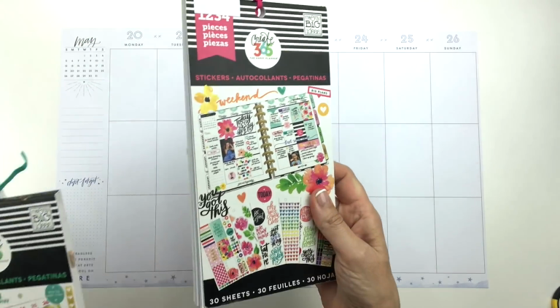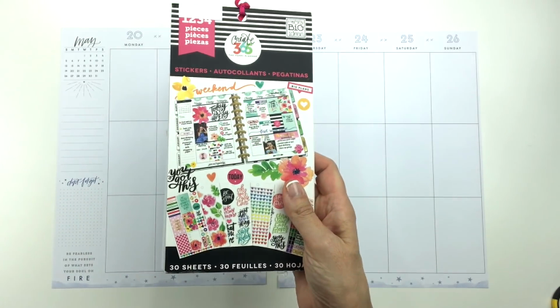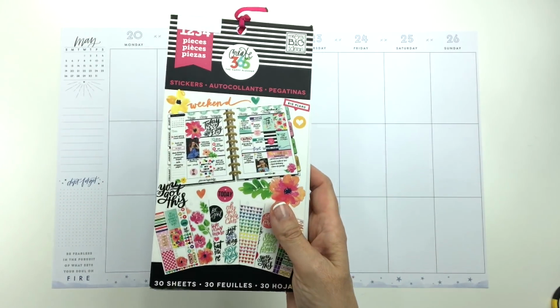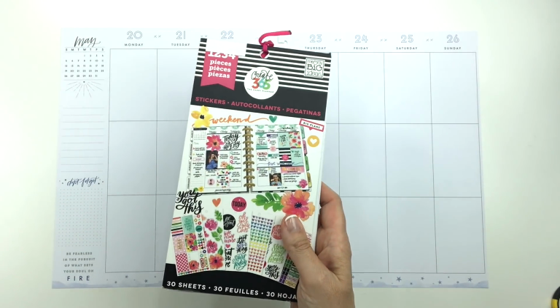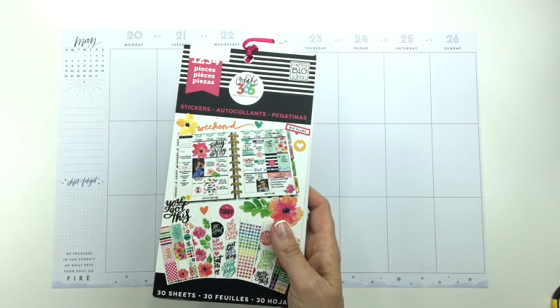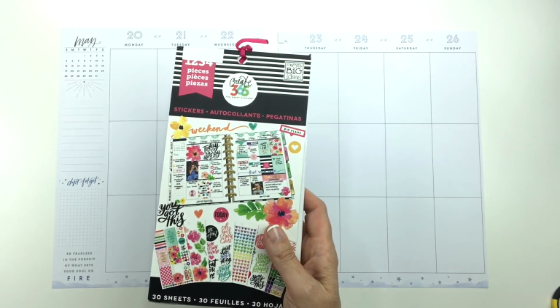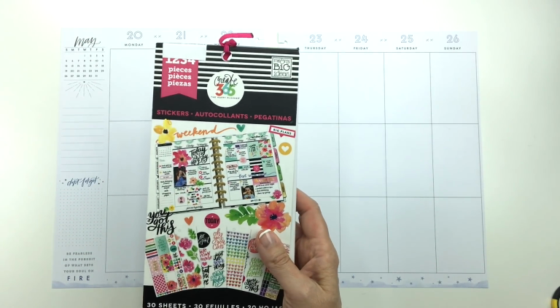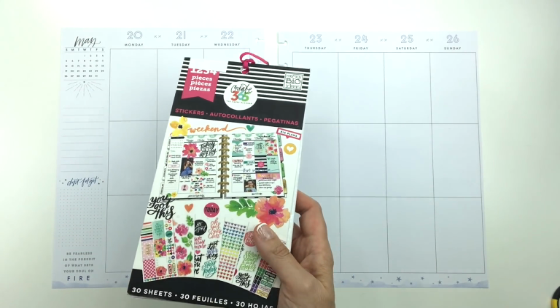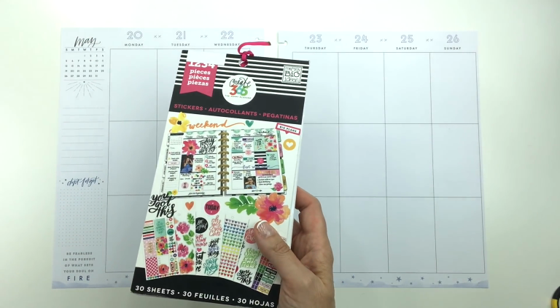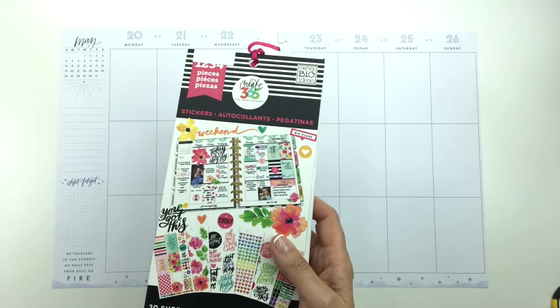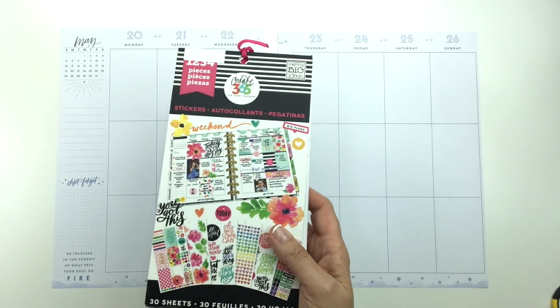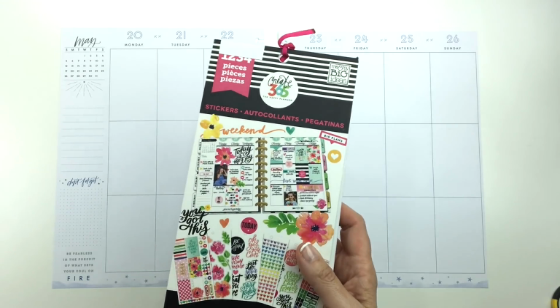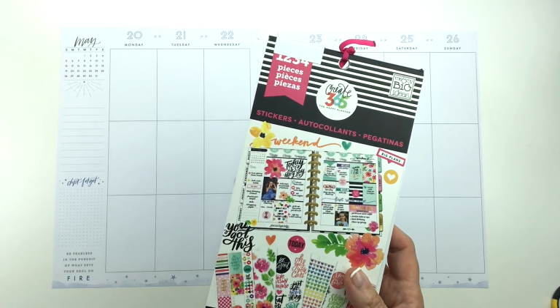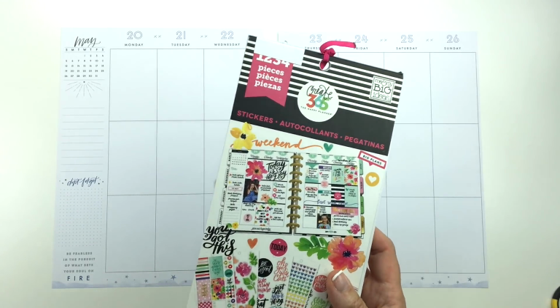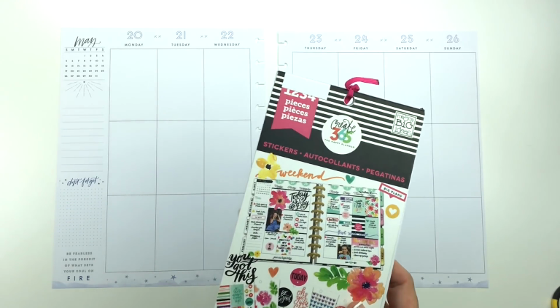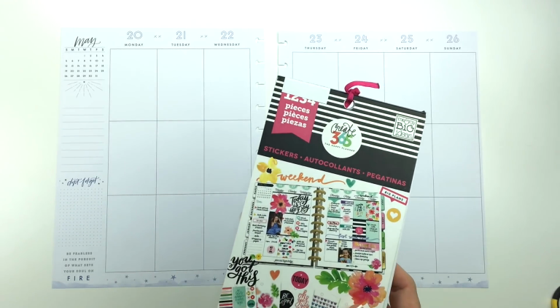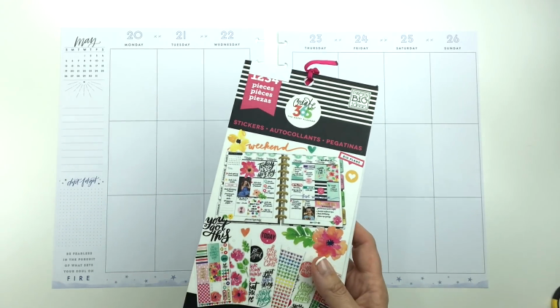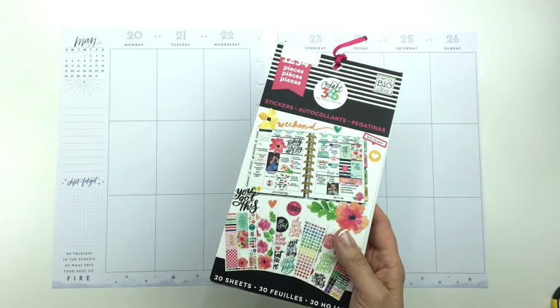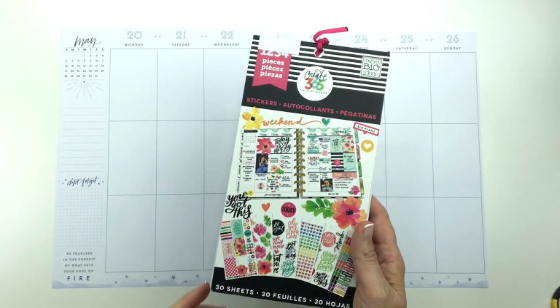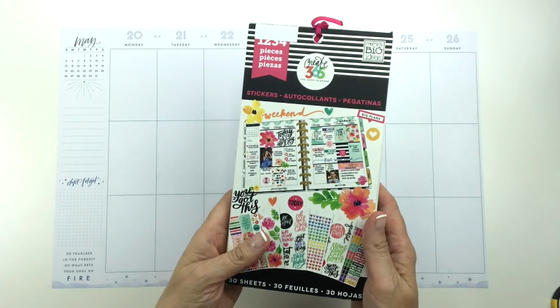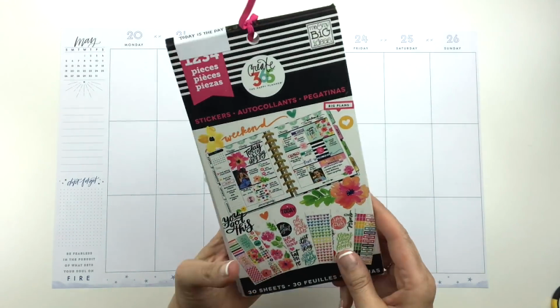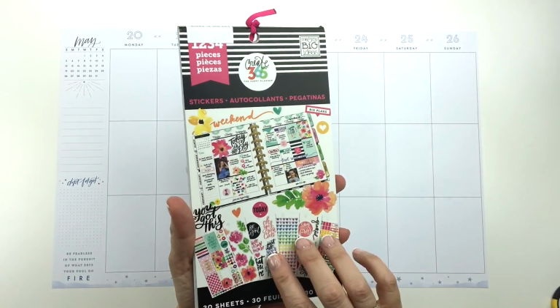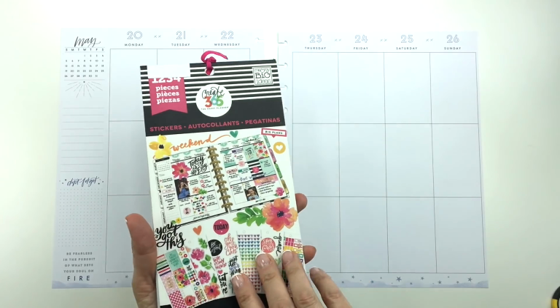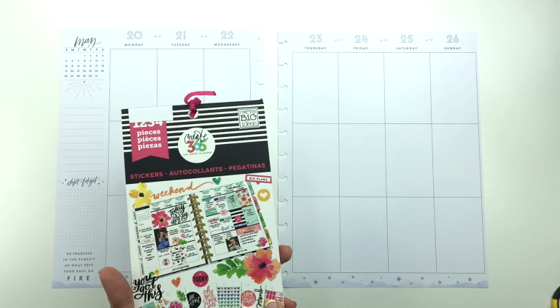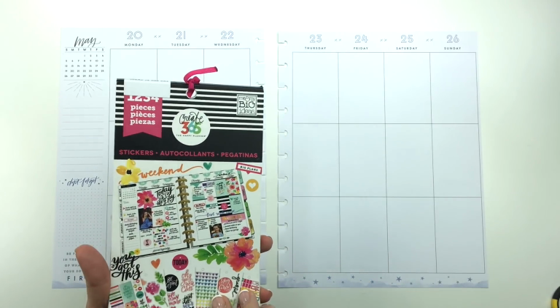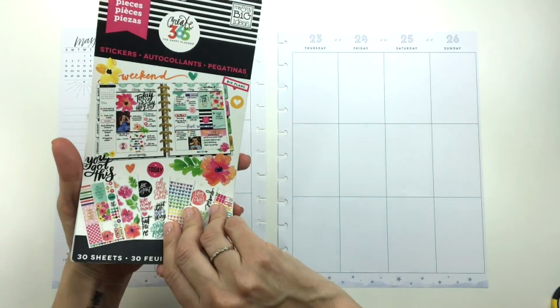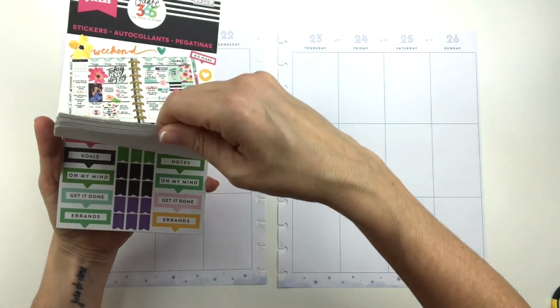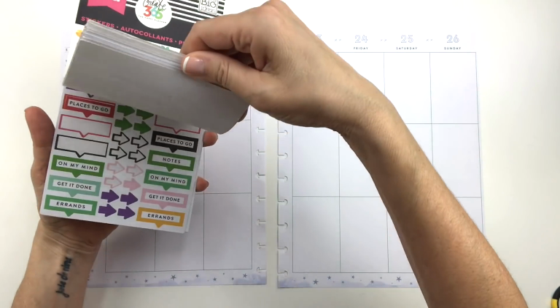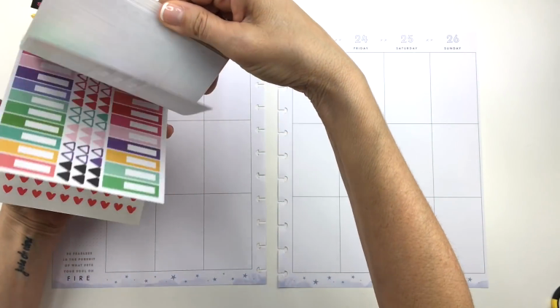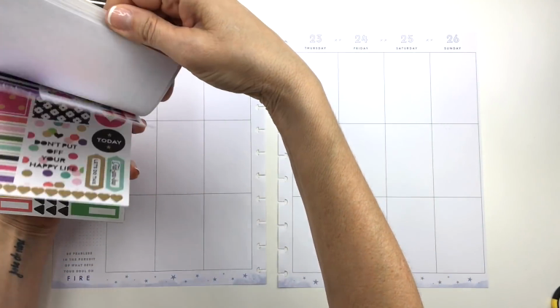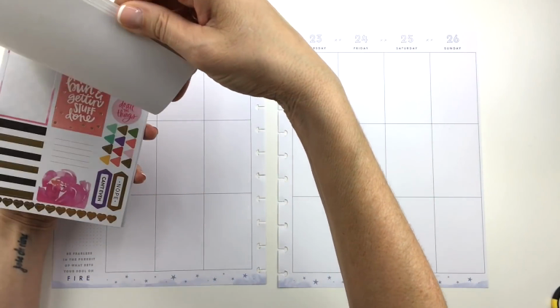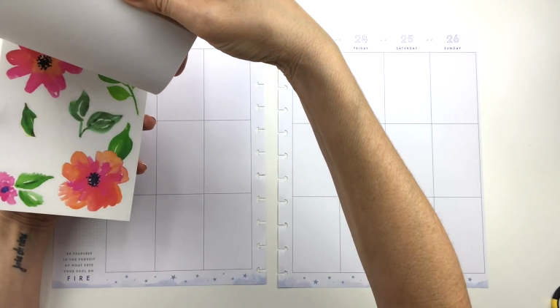So today I'm going to be using the Today is the Day sticker book, because out of the five original ones, this one is my fave — there are florals in here and lots of pretty colors, lots of pink and stuff.